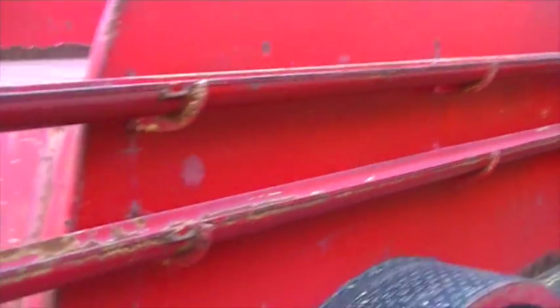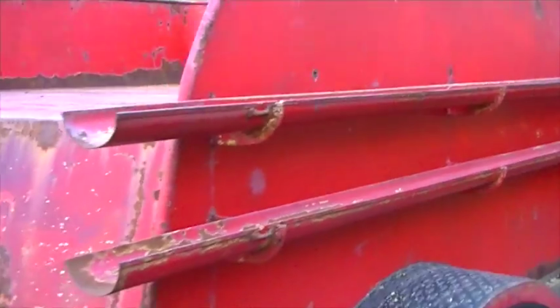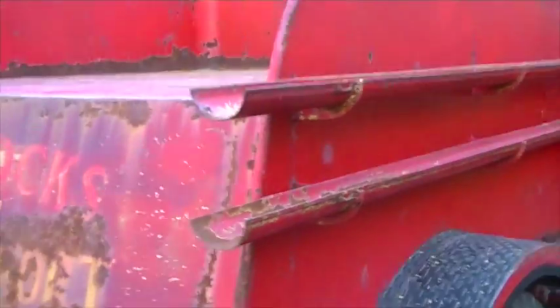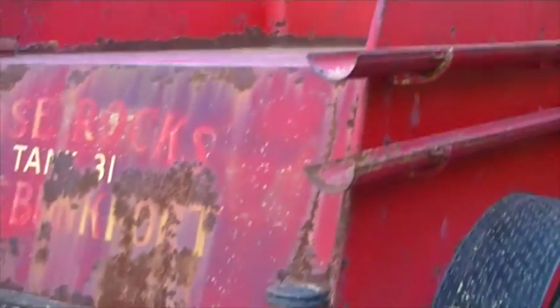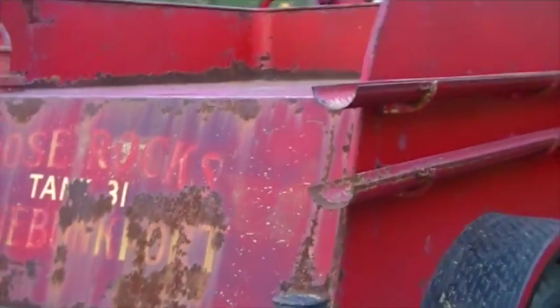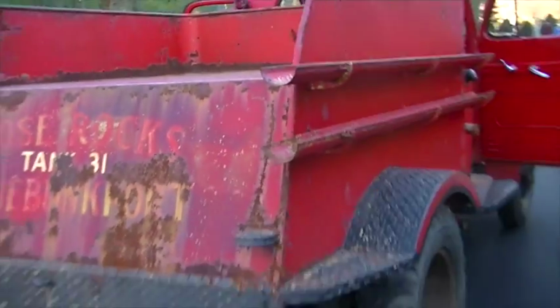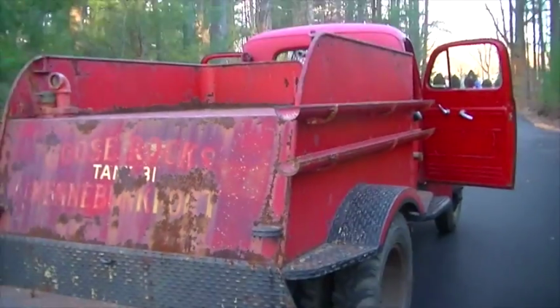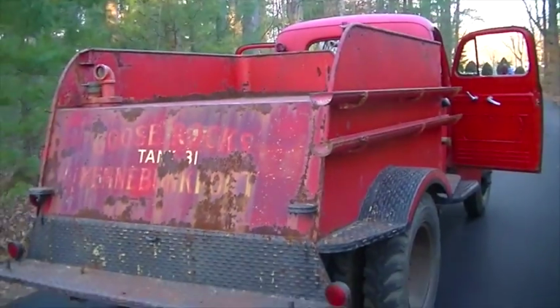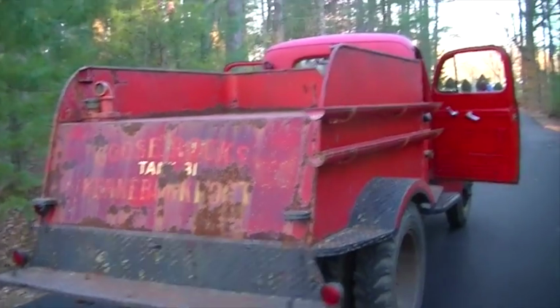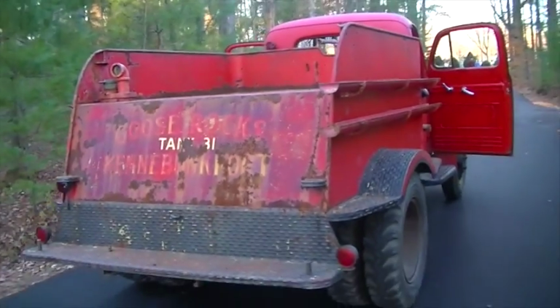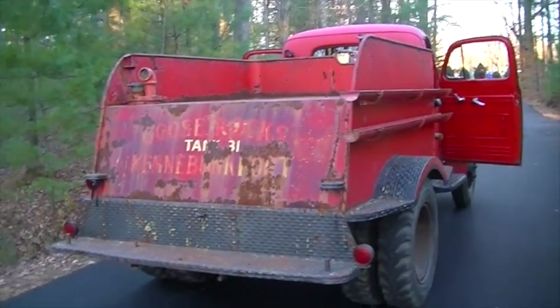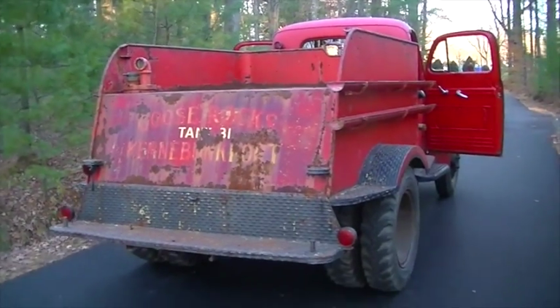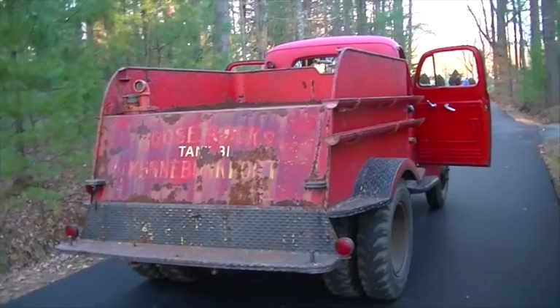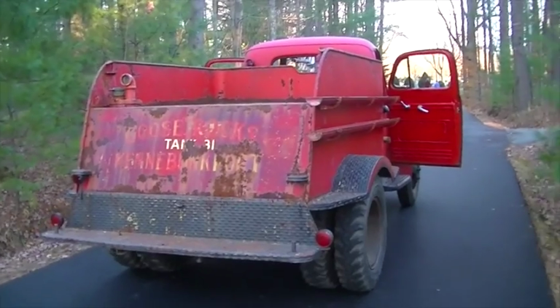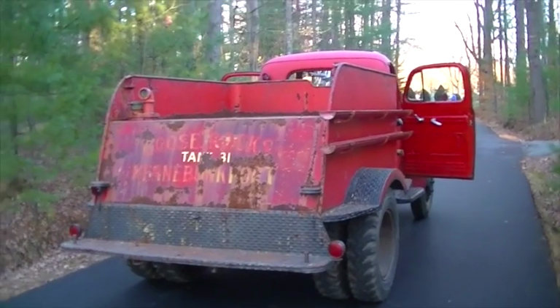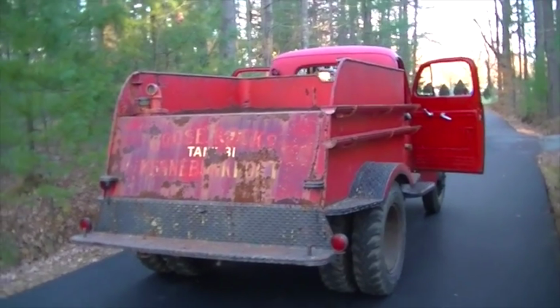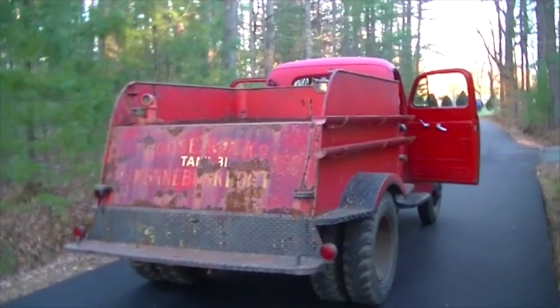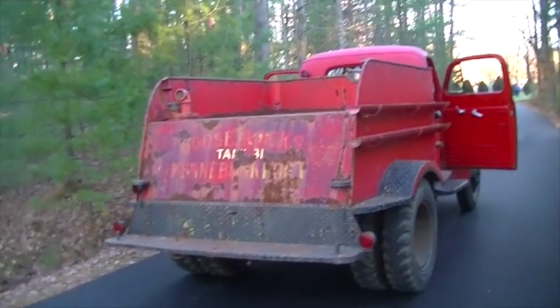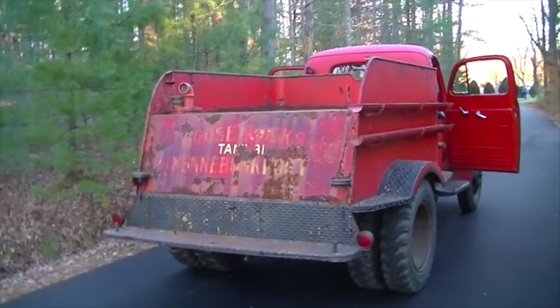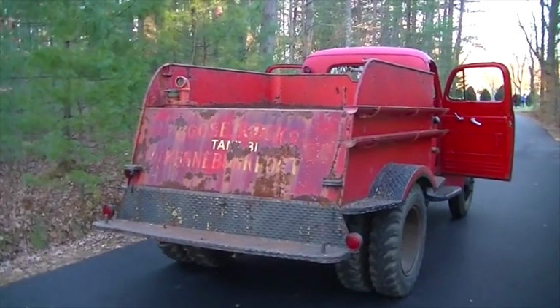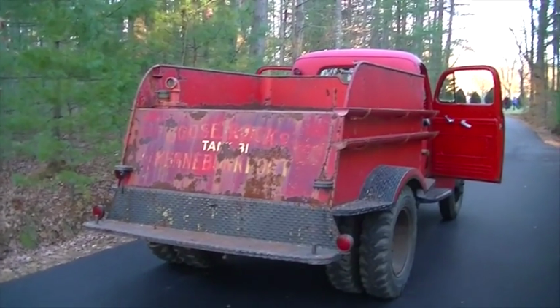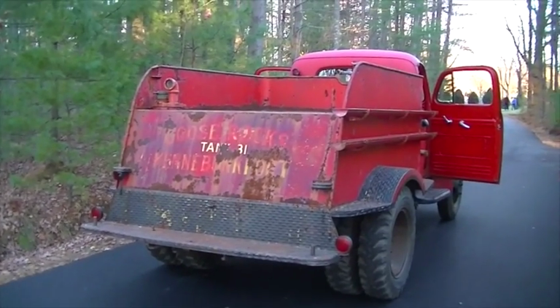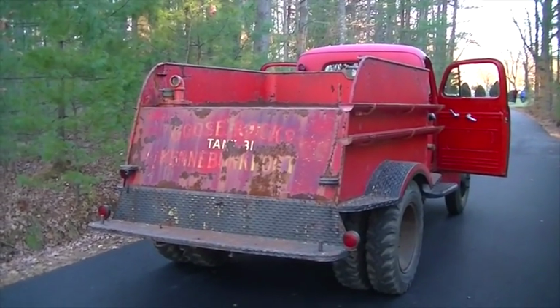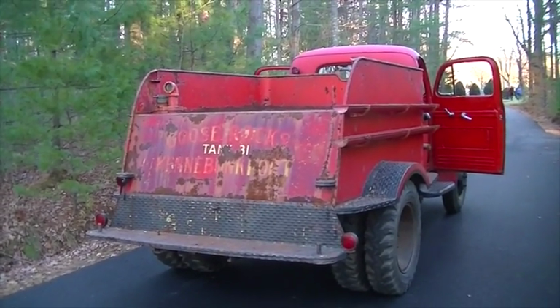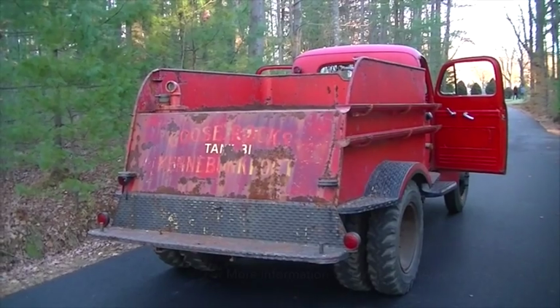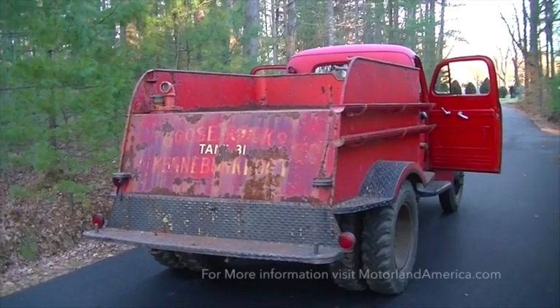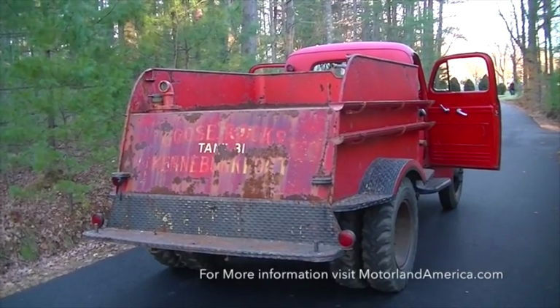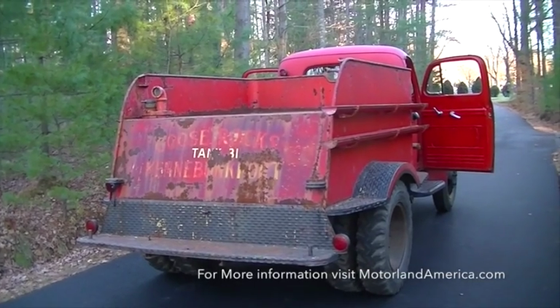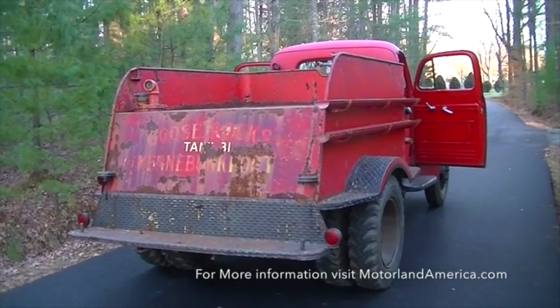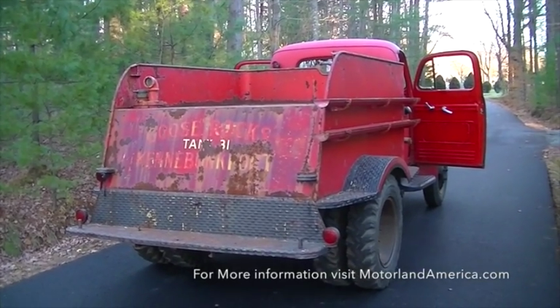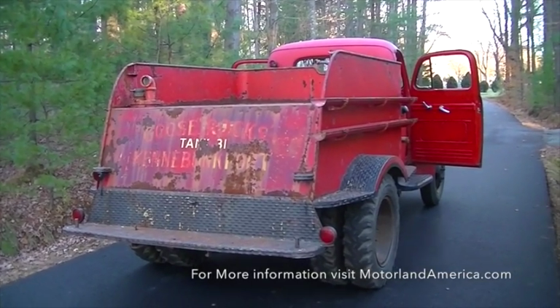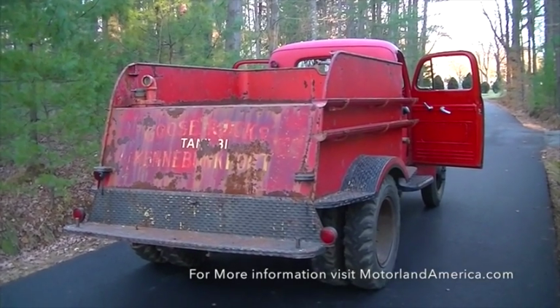If you have any questions about this rare piece of history, as well as a great driver, and perfect for the small business or redefining for new use, check us out at MotorlandAmerica.com. Thanks for watching.